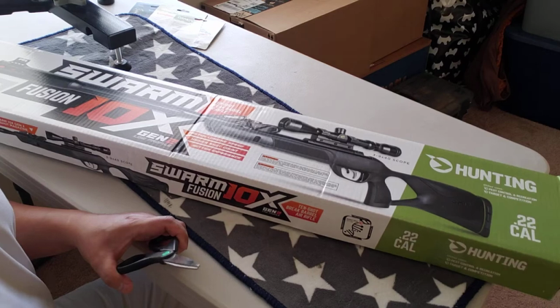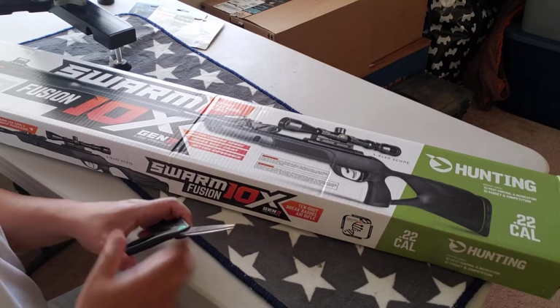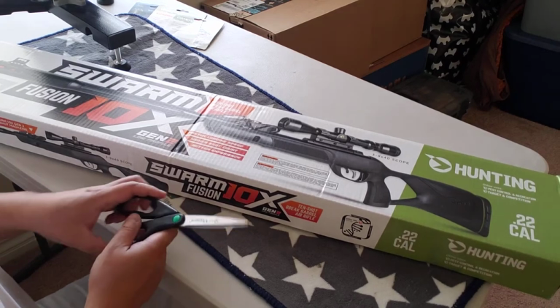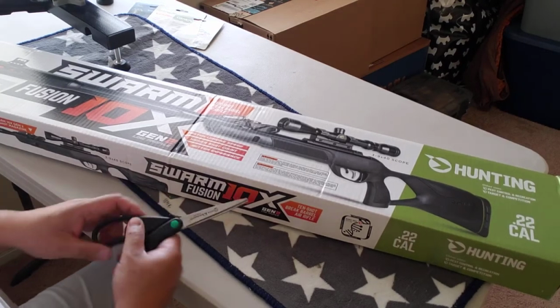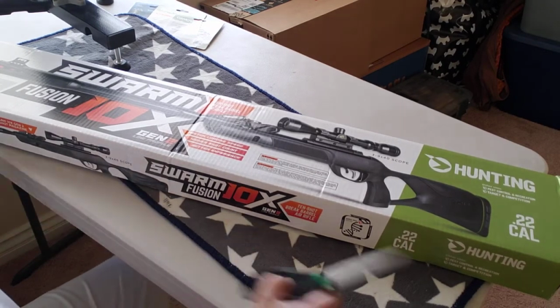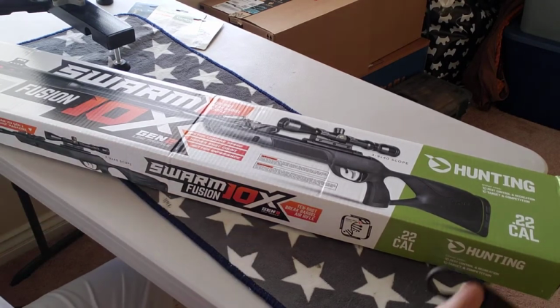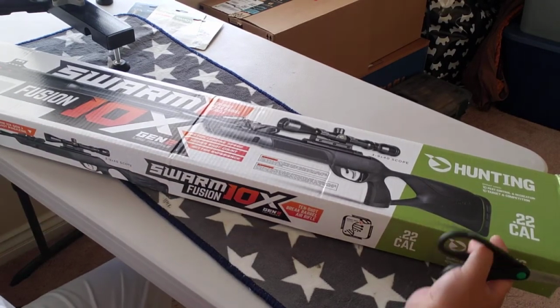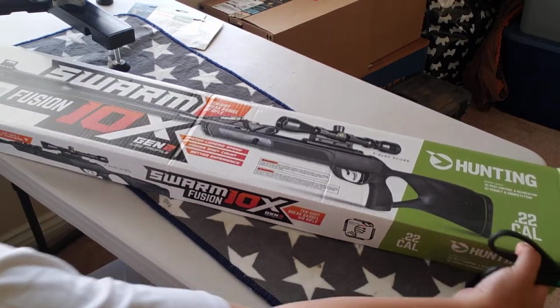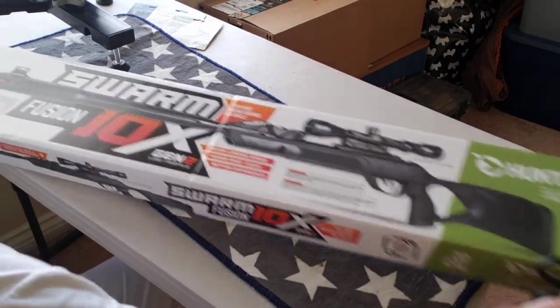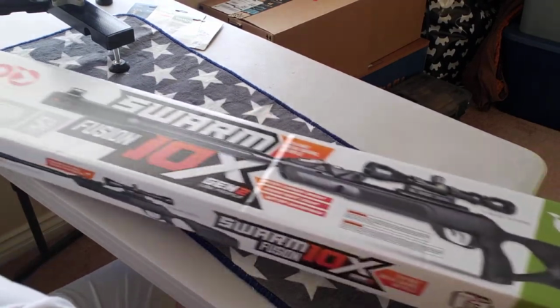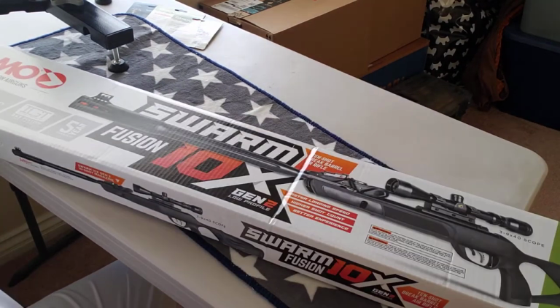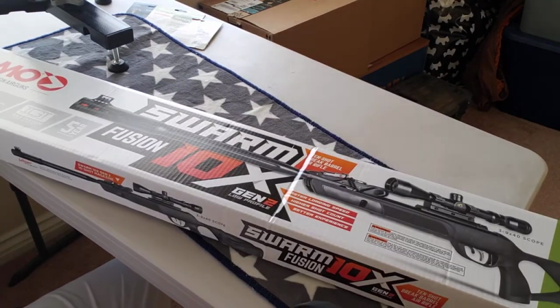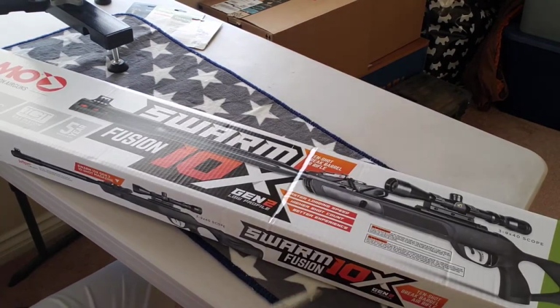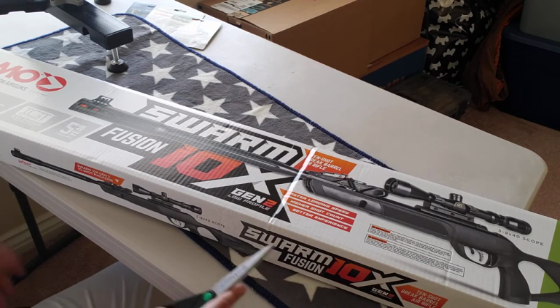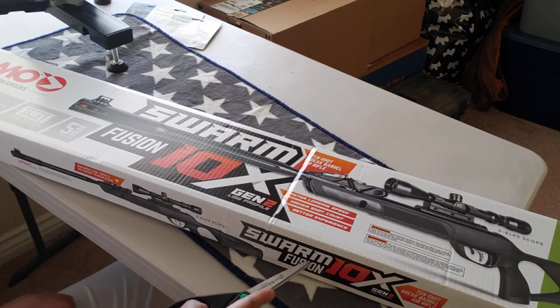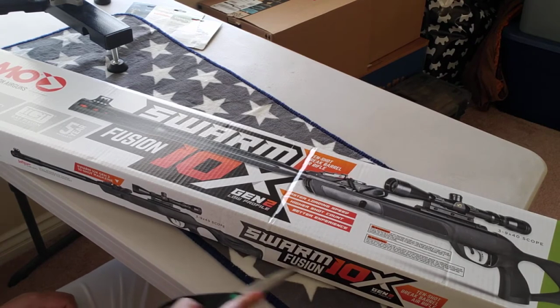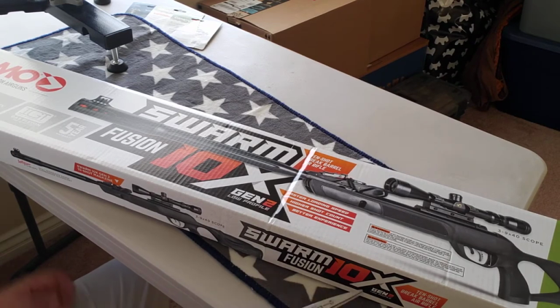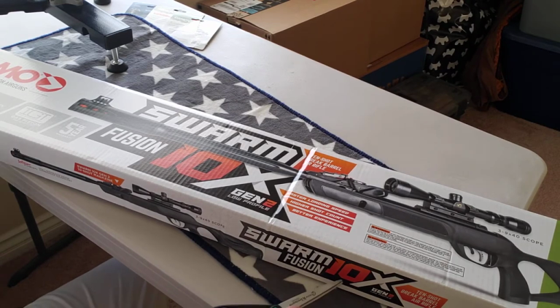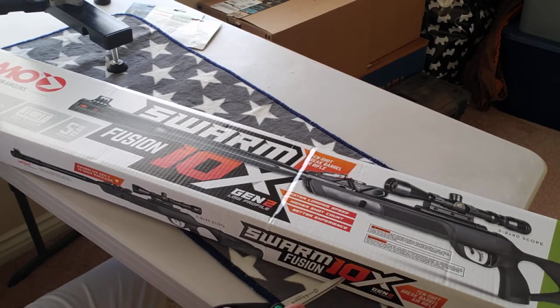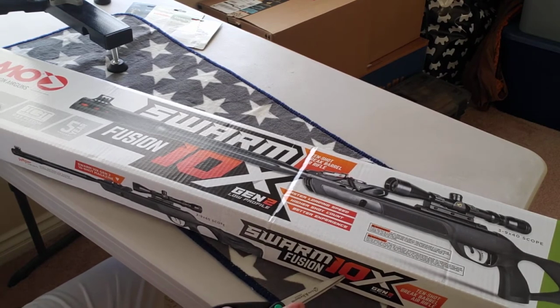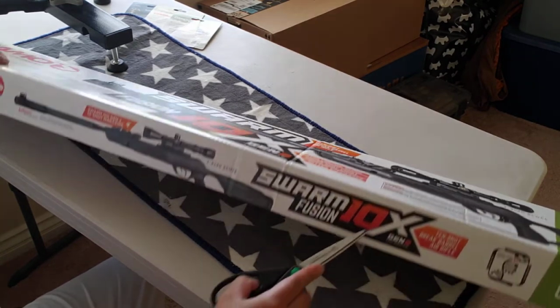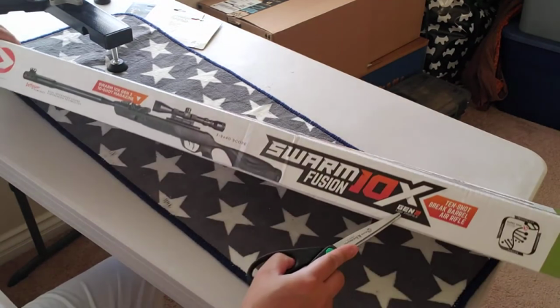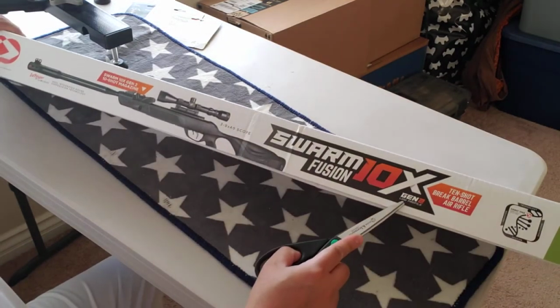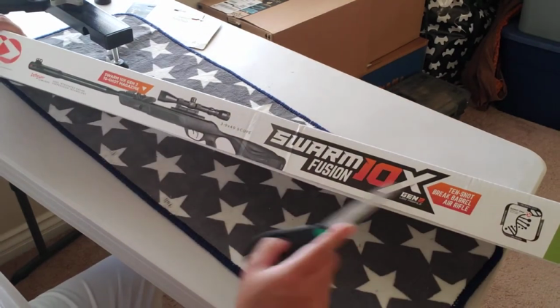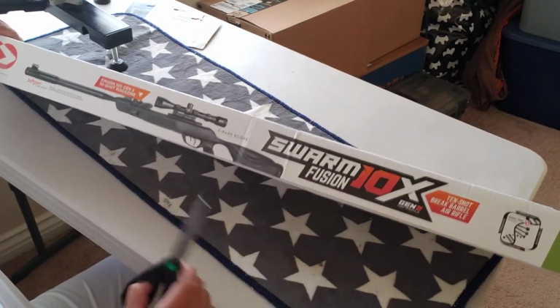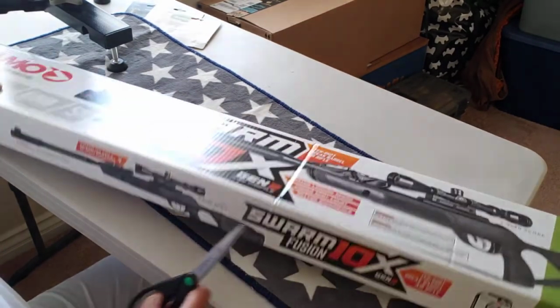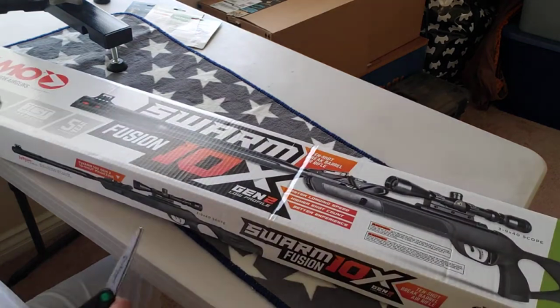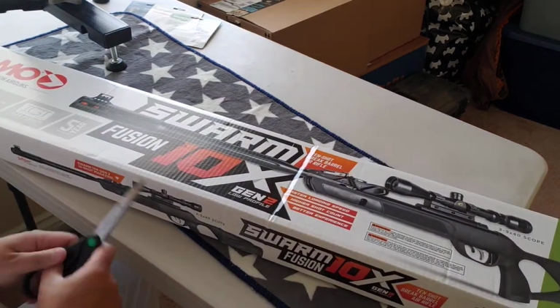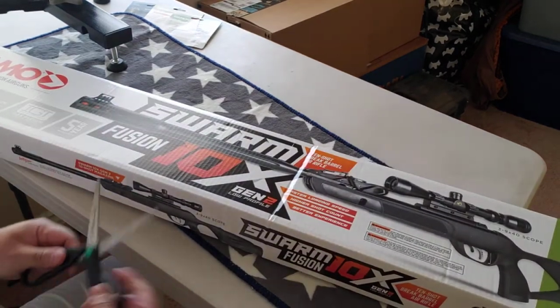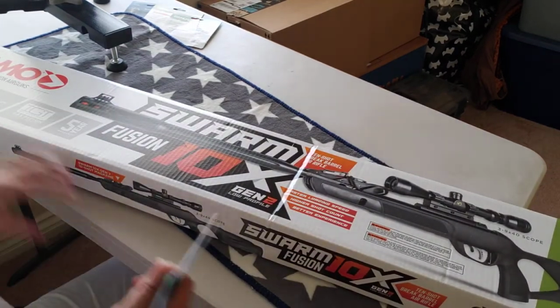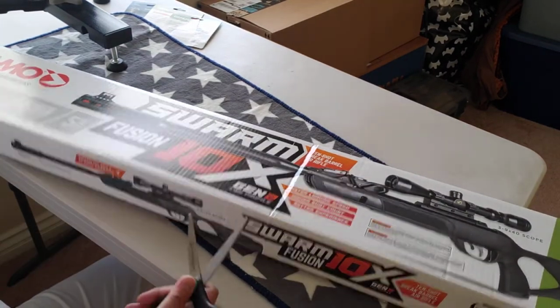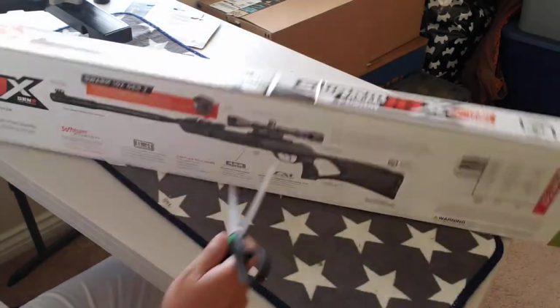This is a Gemmo Fusion, Swarm Fusion Gen2 open box review. Let's see.